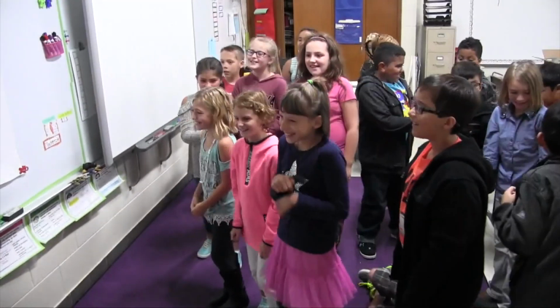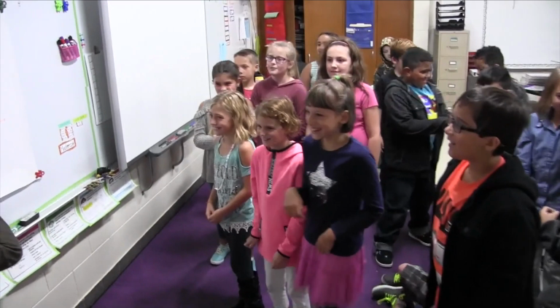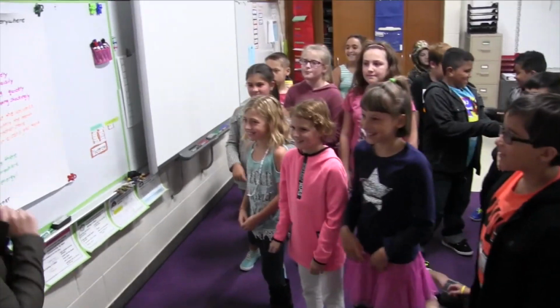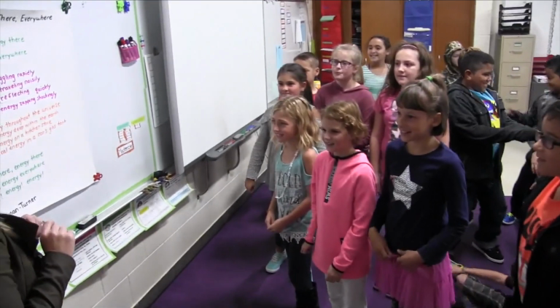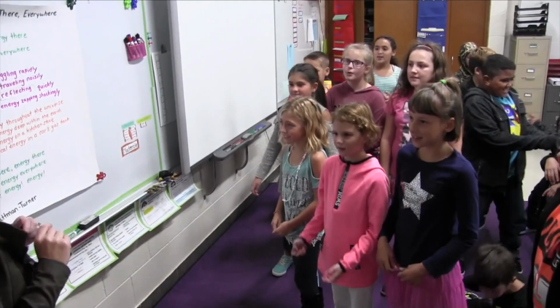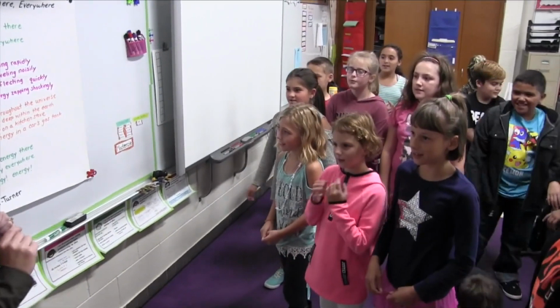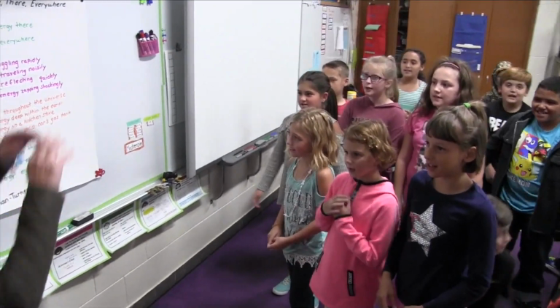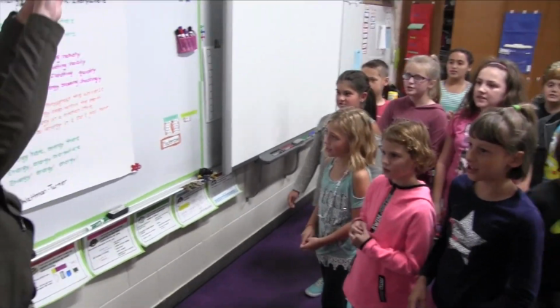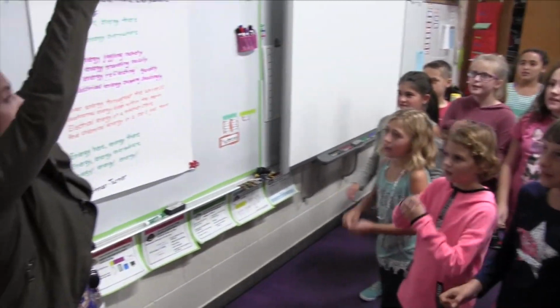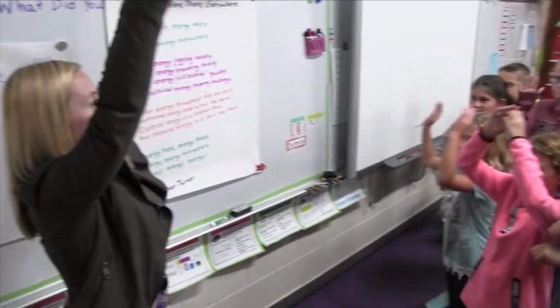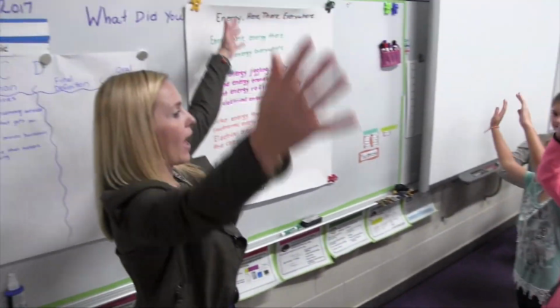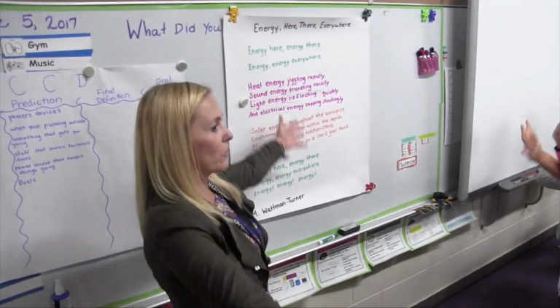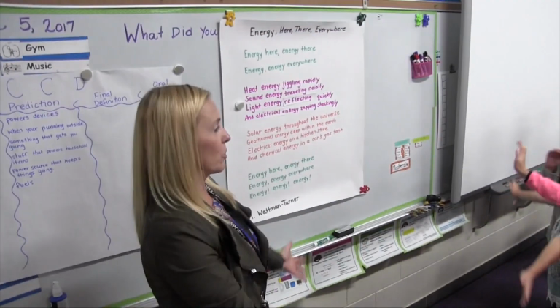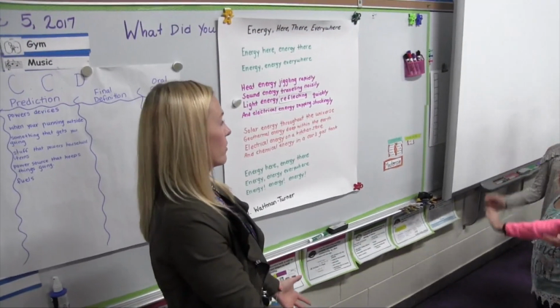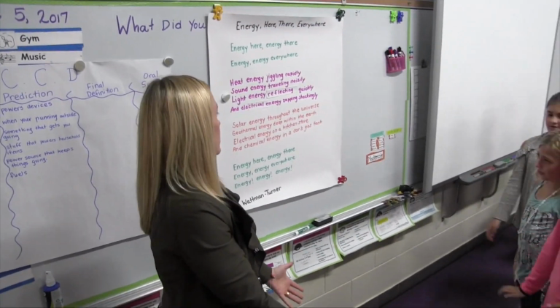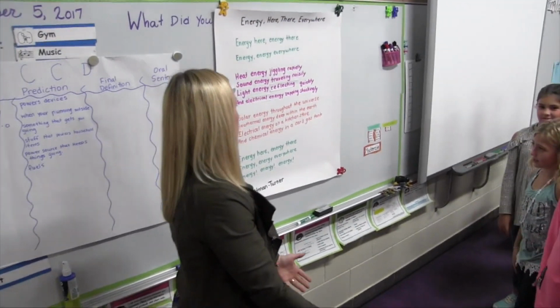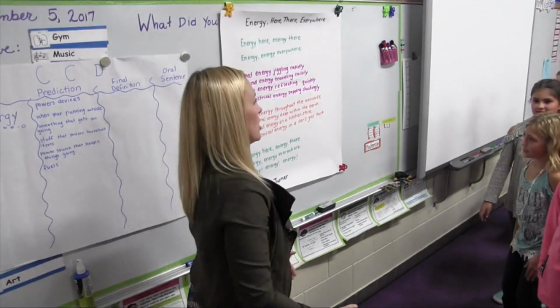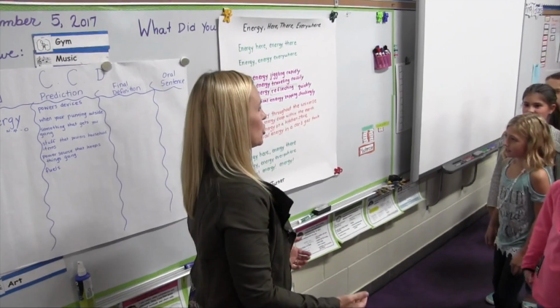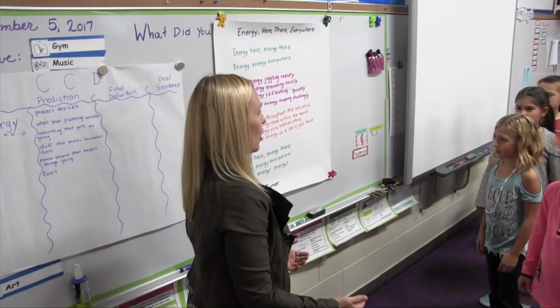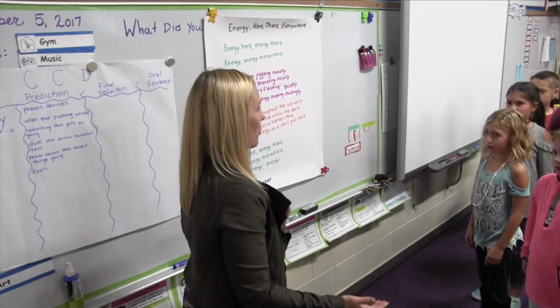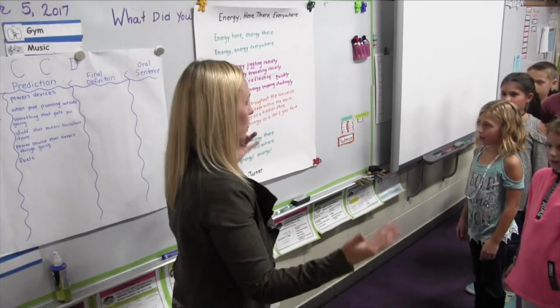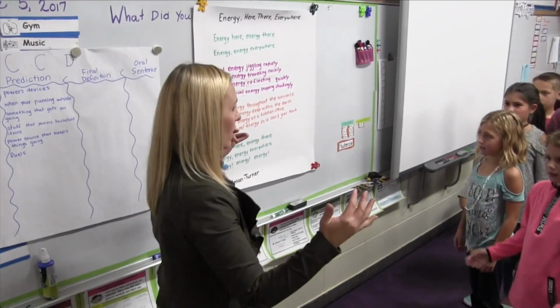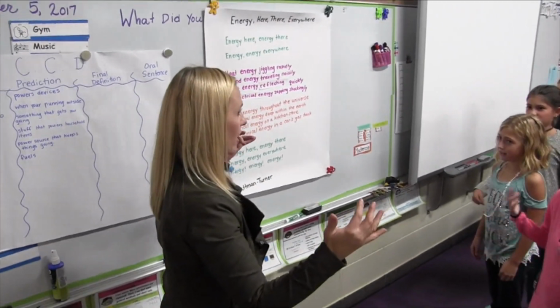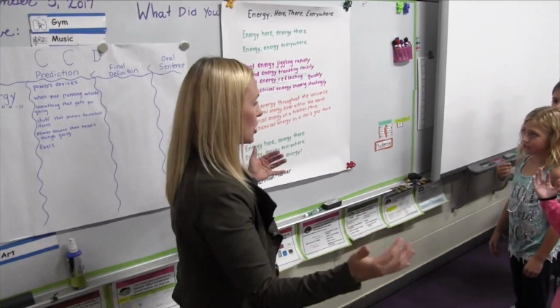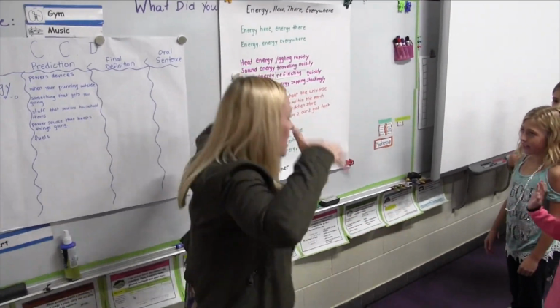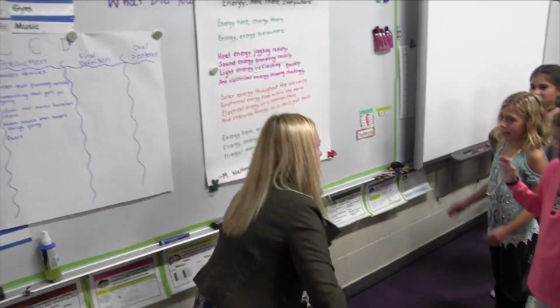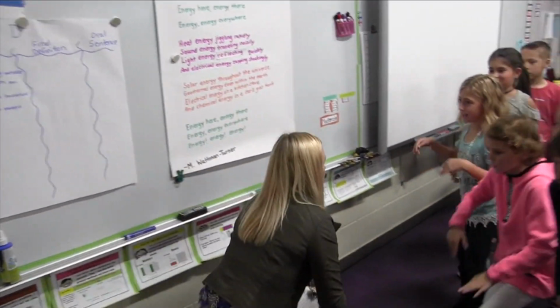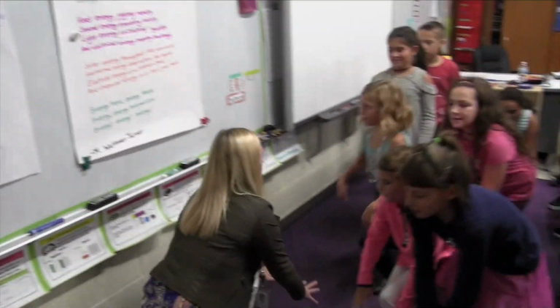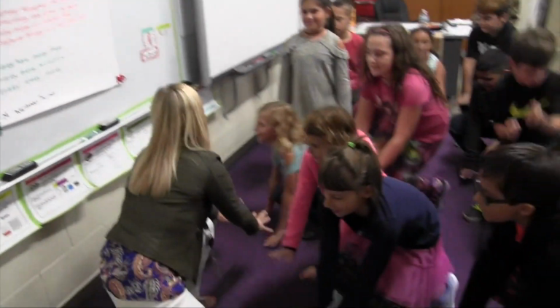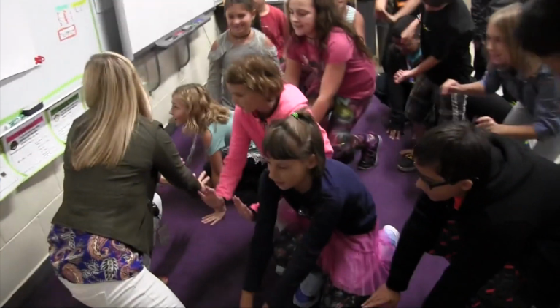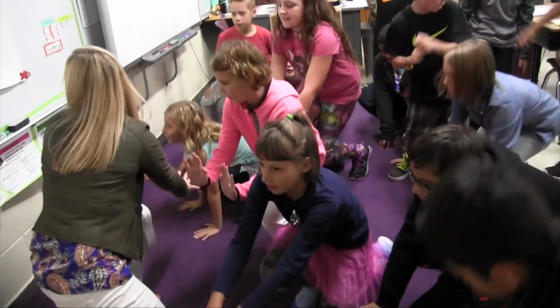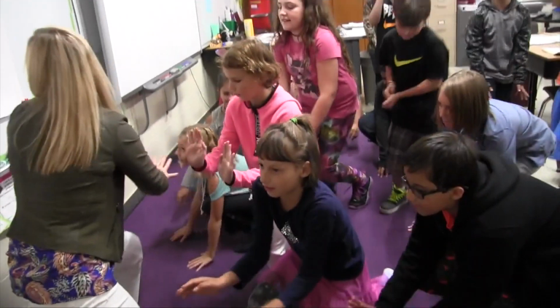The students also dissect the sentences of the chant to identify verbs, nouns, and adjectives. Geothermal energy deep within the earth.